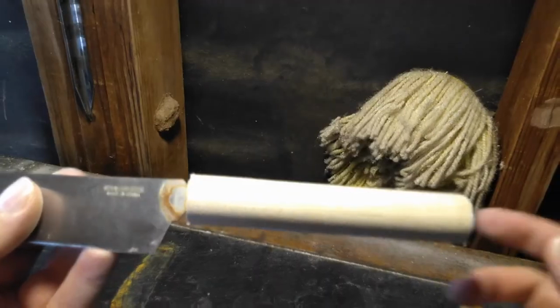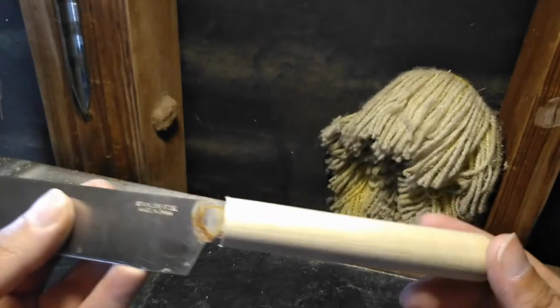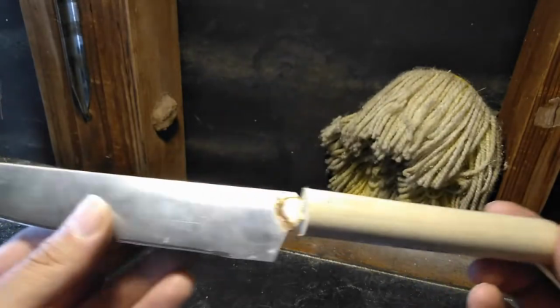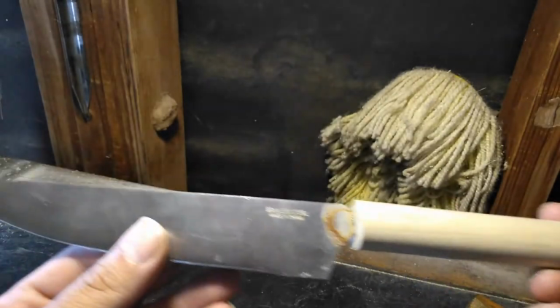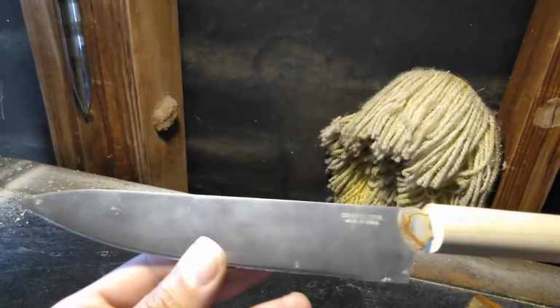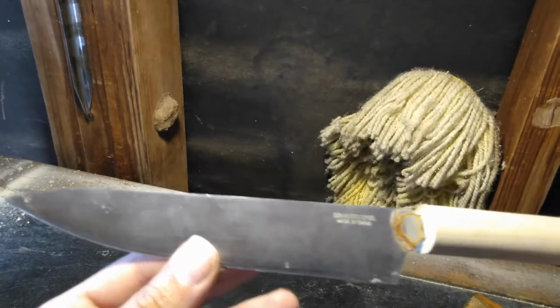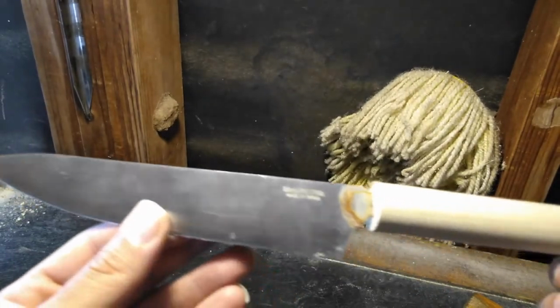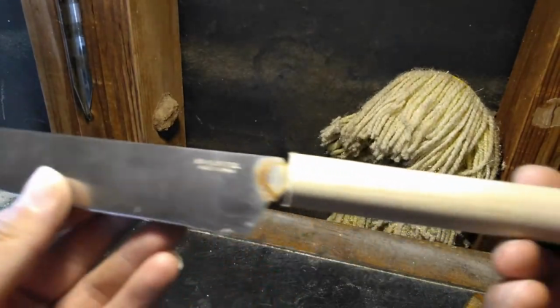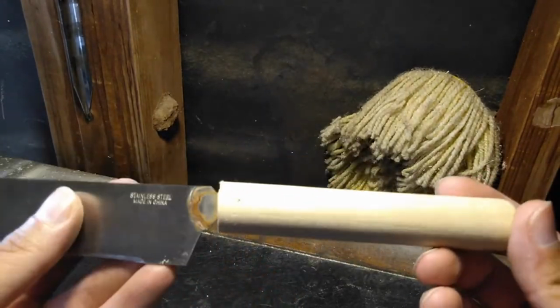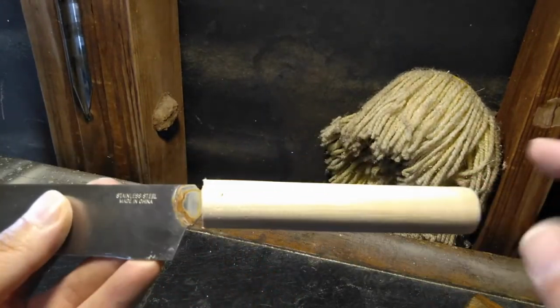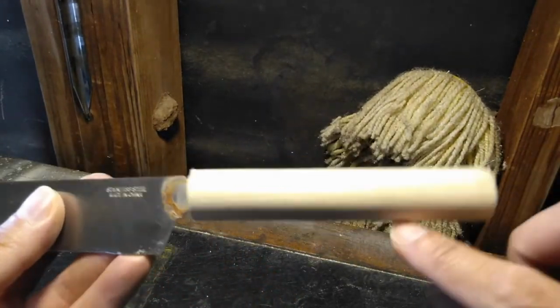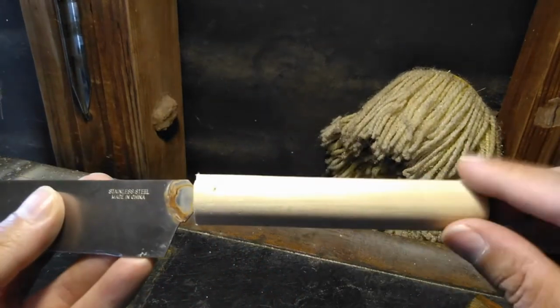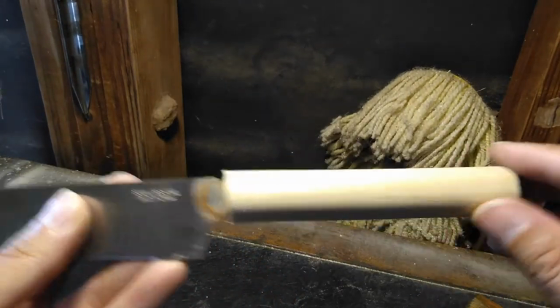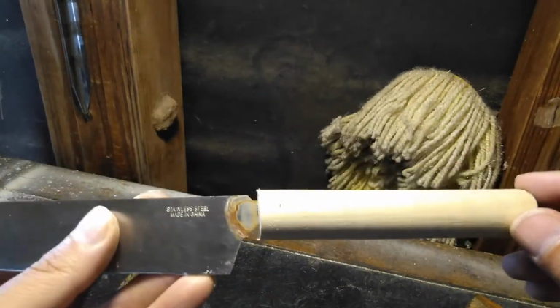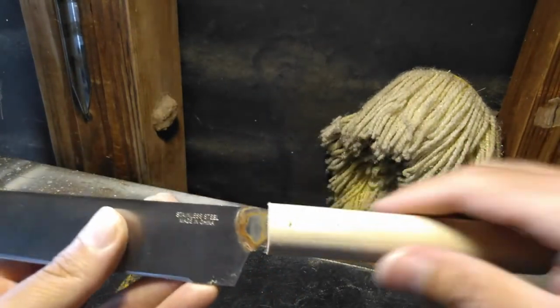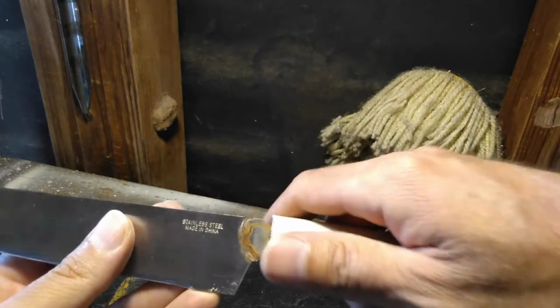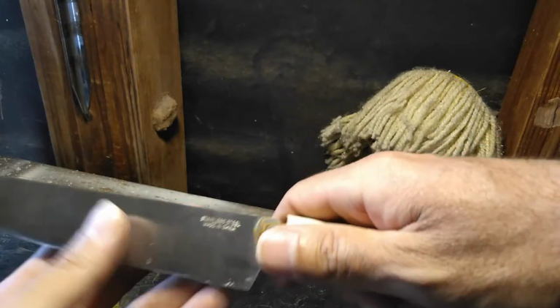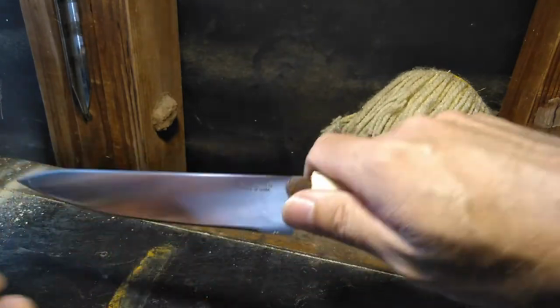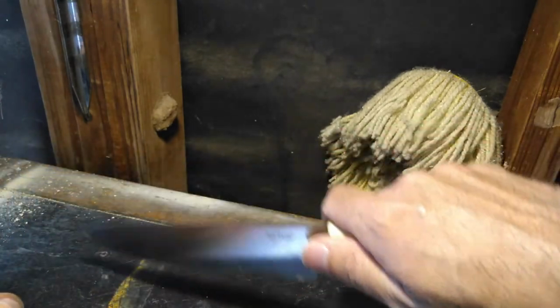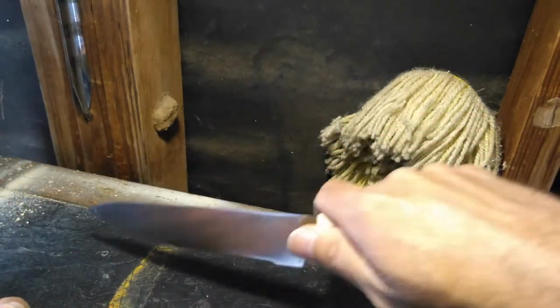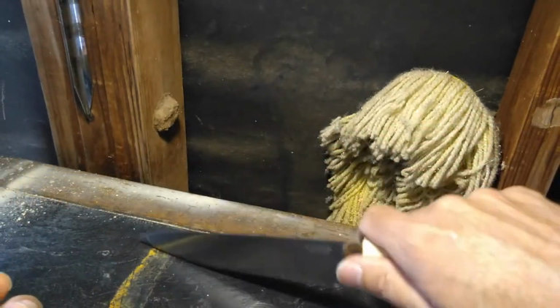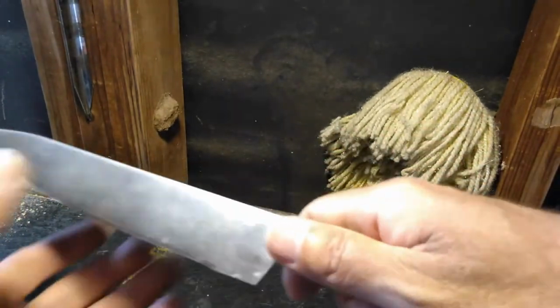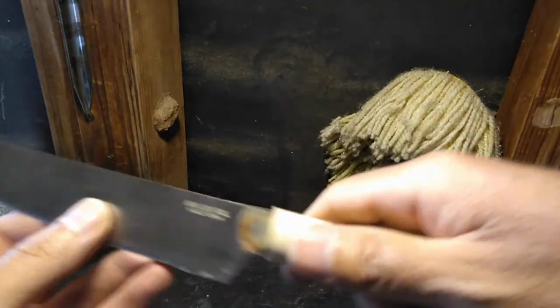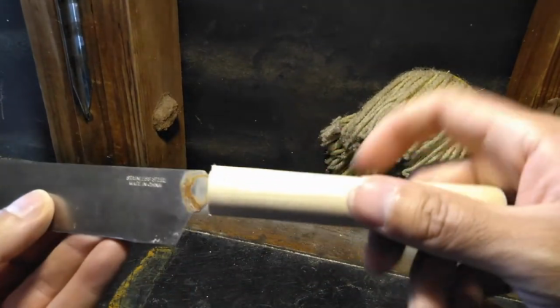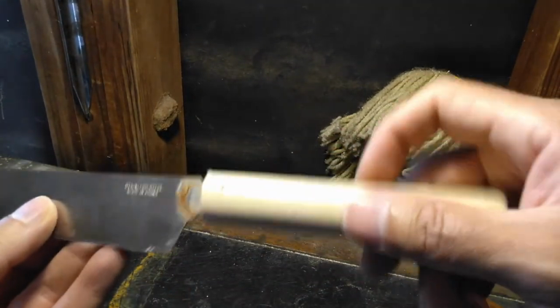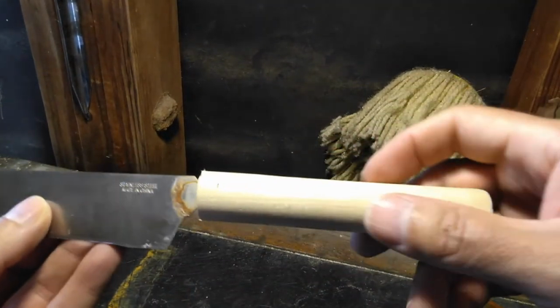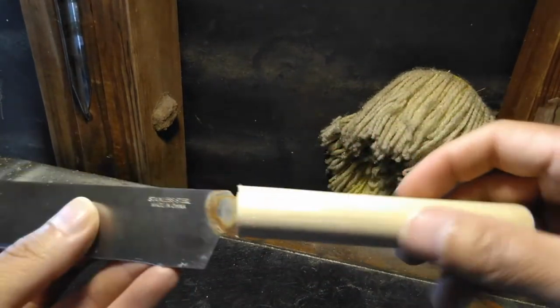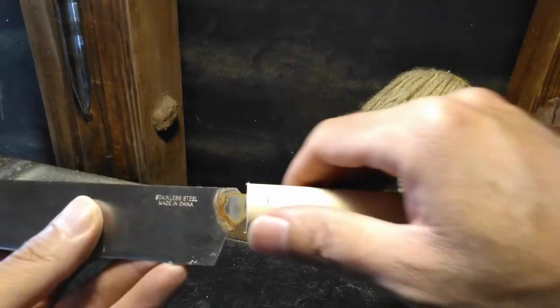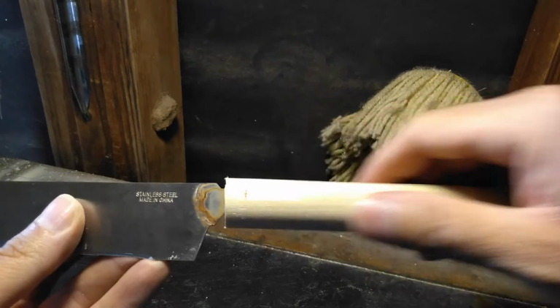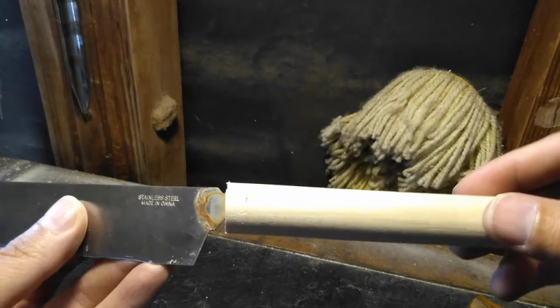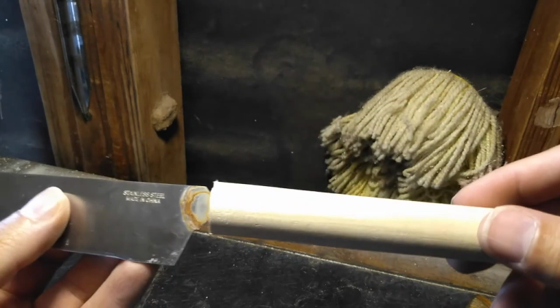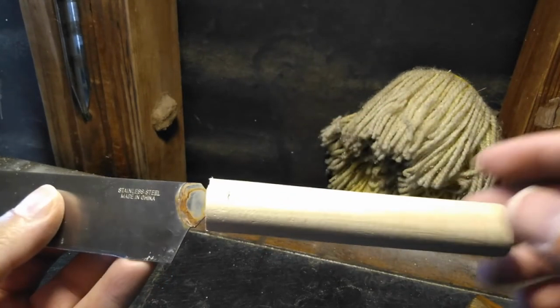Okay, so there we go. So now we just have to paint it if you want. You don't have to paint it if you don't want to. I think it's nice if you paint it, so let's paint it.